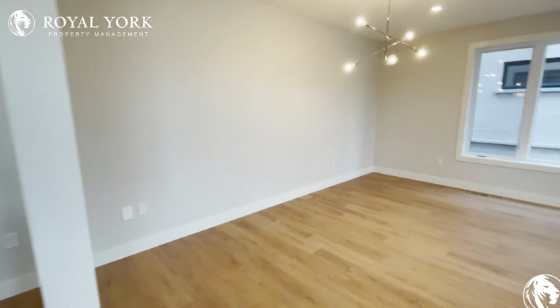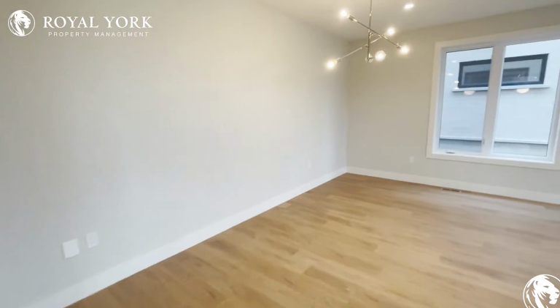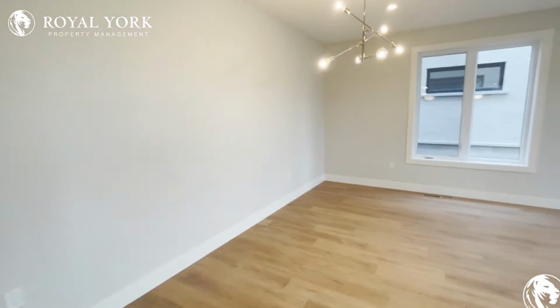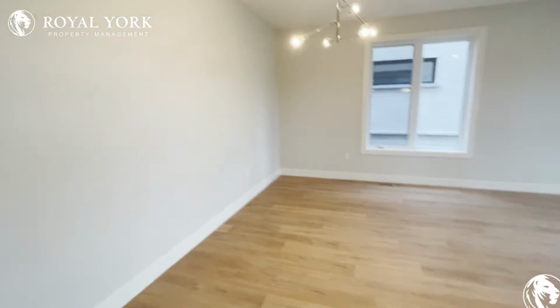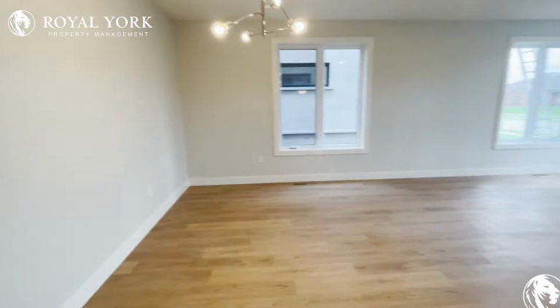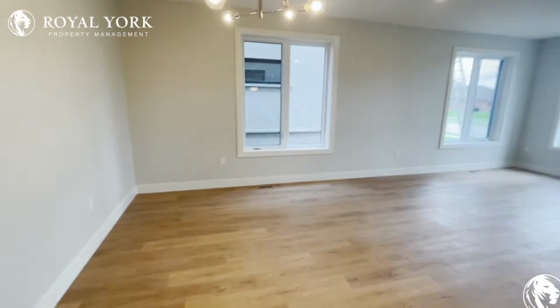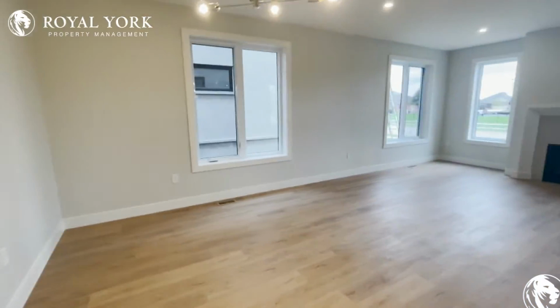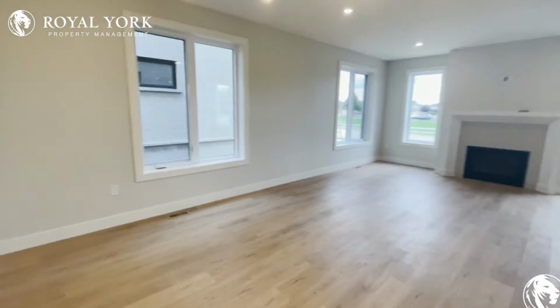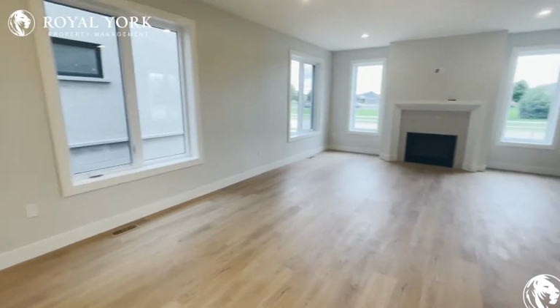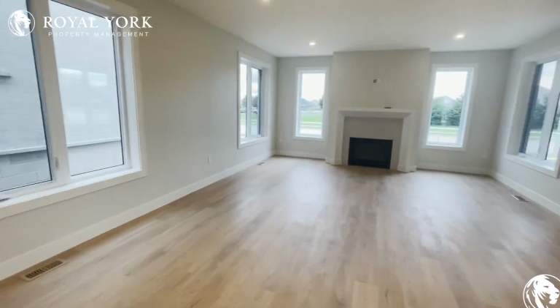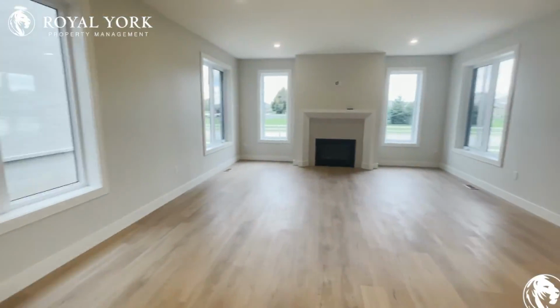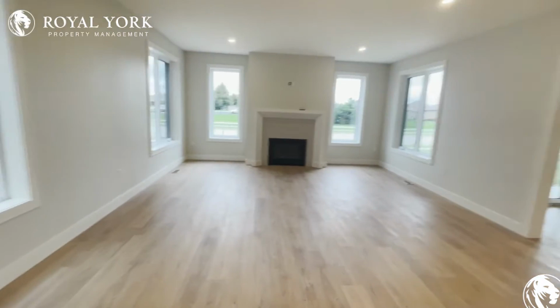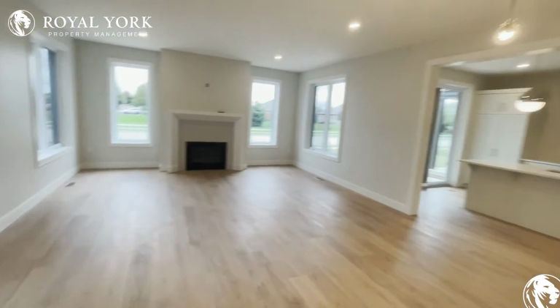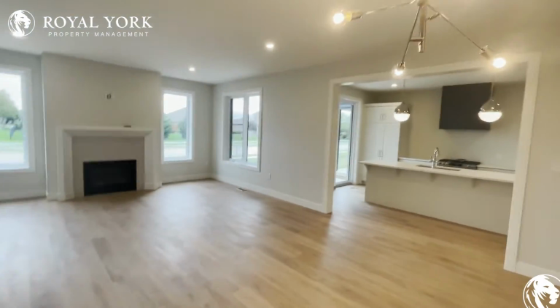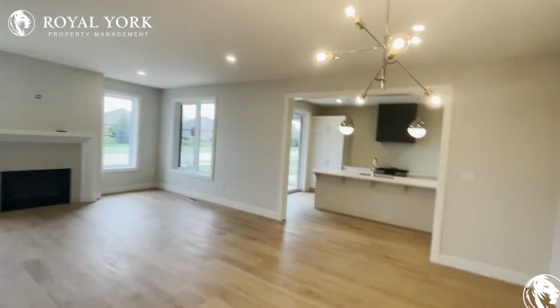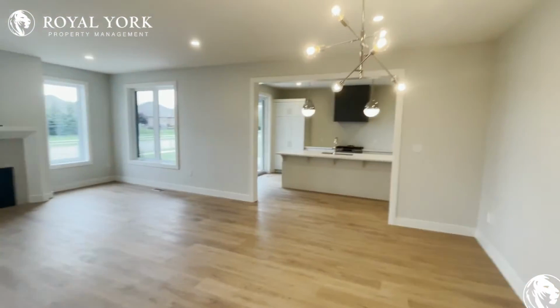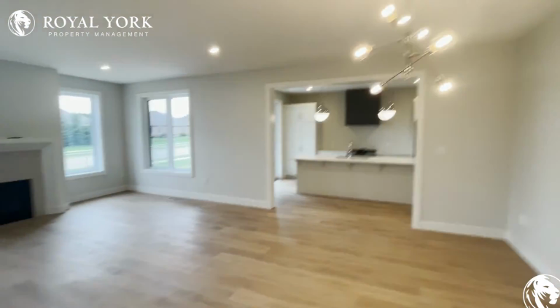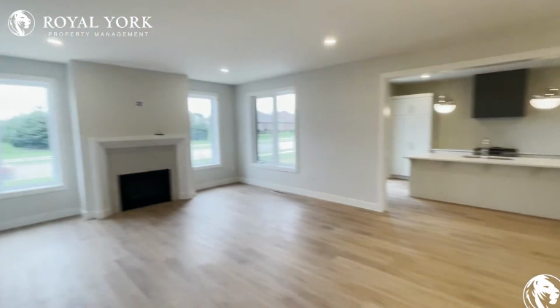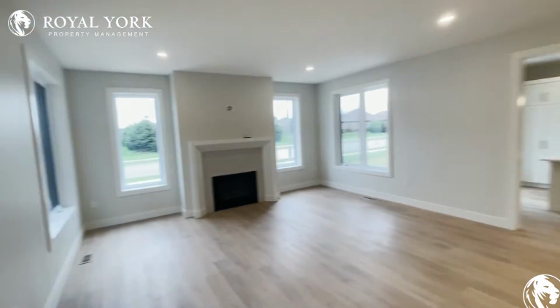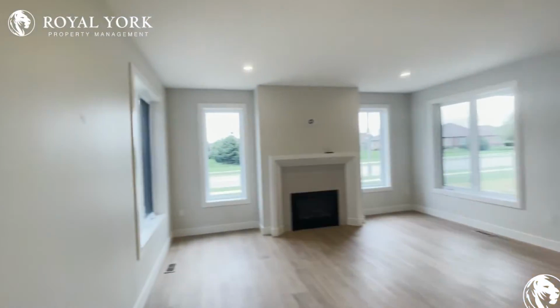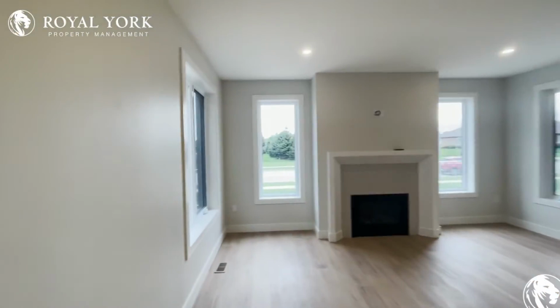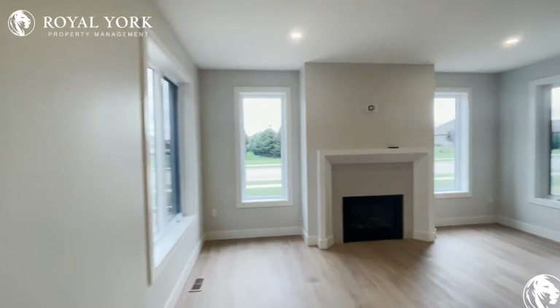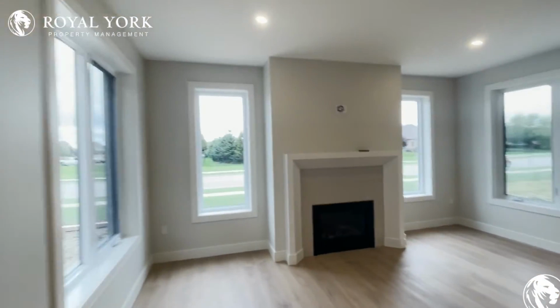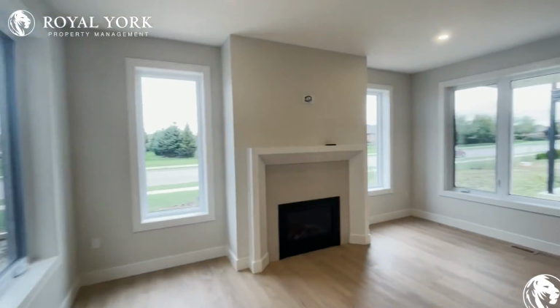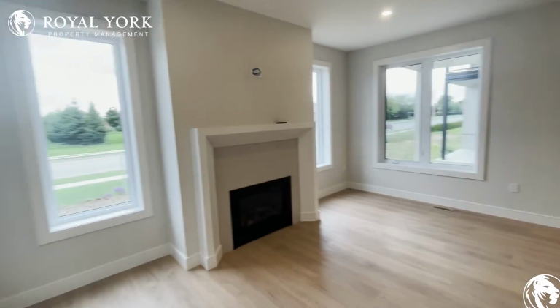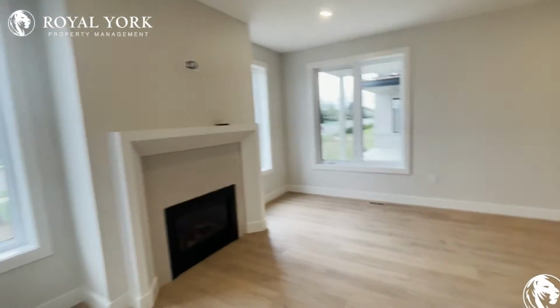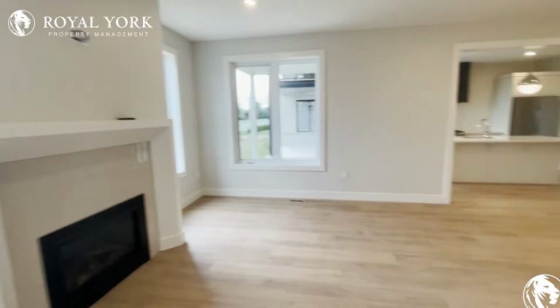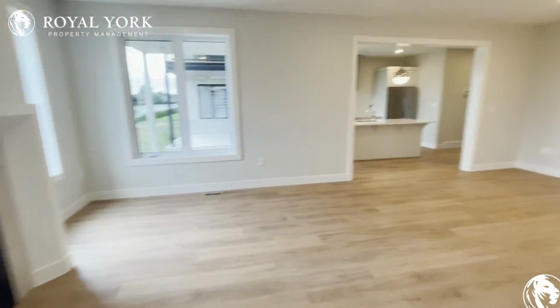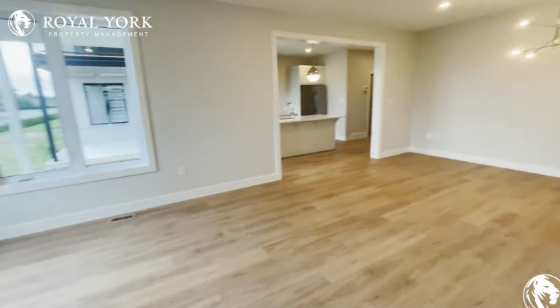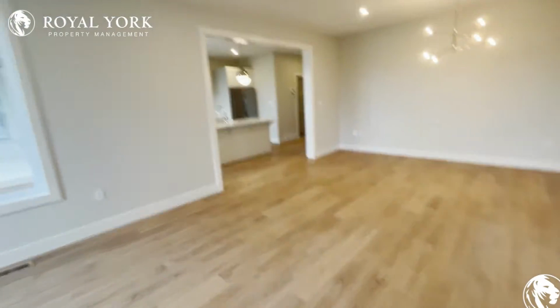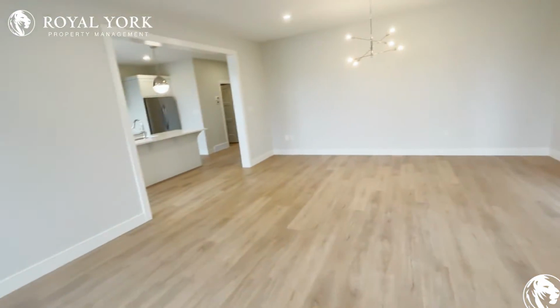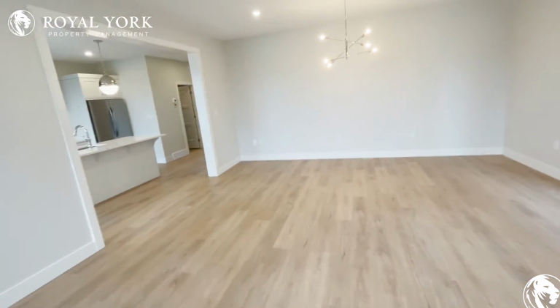Now we walk into the family area — massive, gorgeous, tons of natural light, very unique features. There's a nice fireplace and tons and tons of area. This unit is gorgeous, with an upgraded fireplace over there.